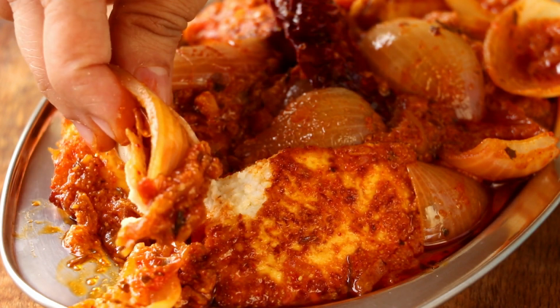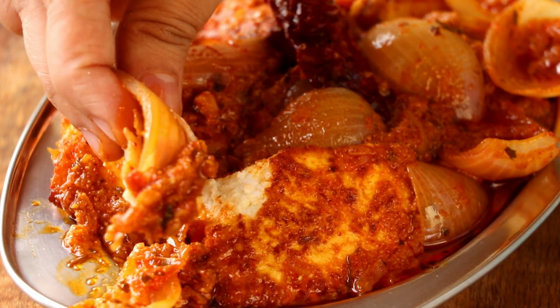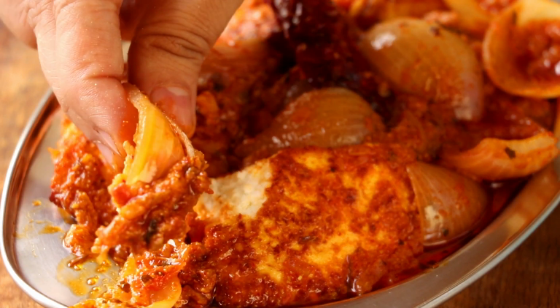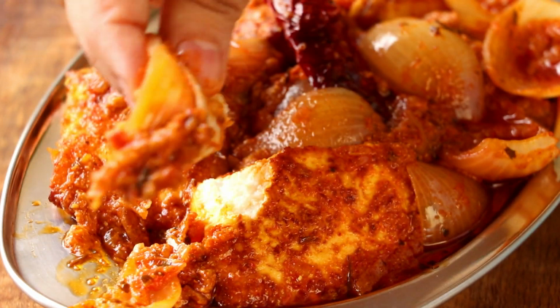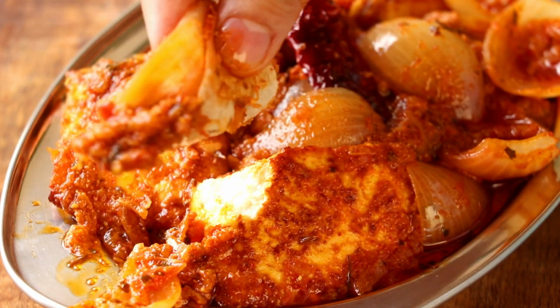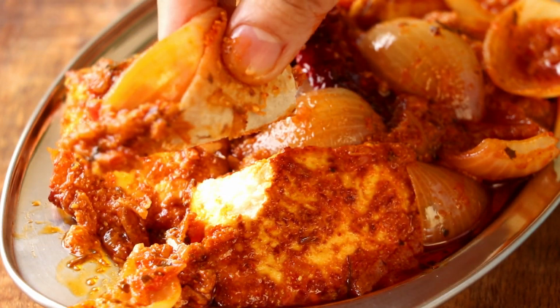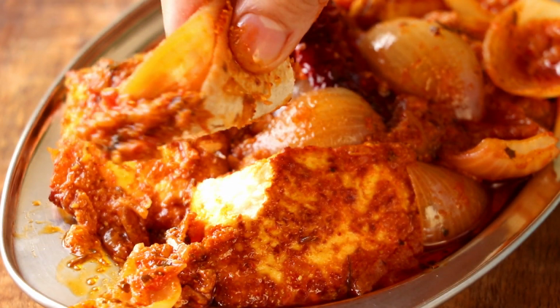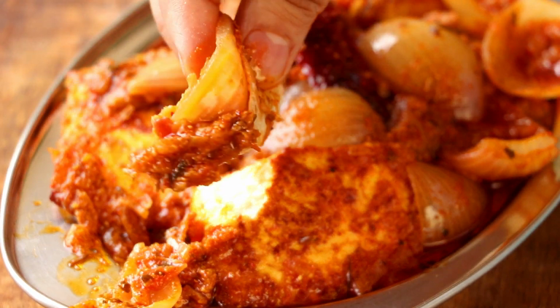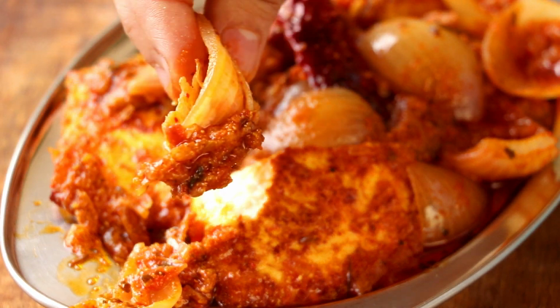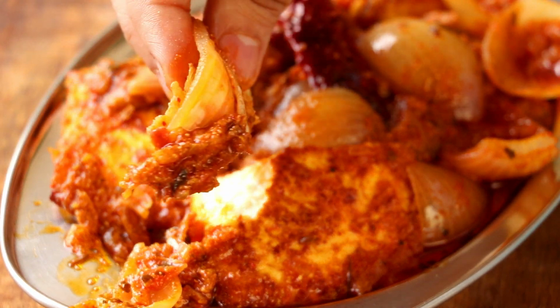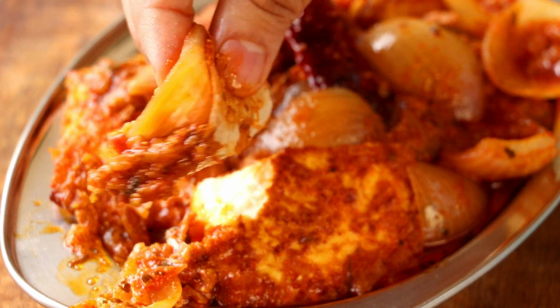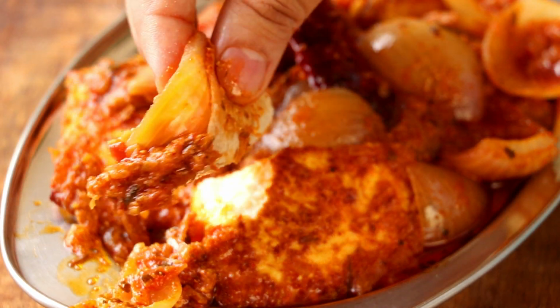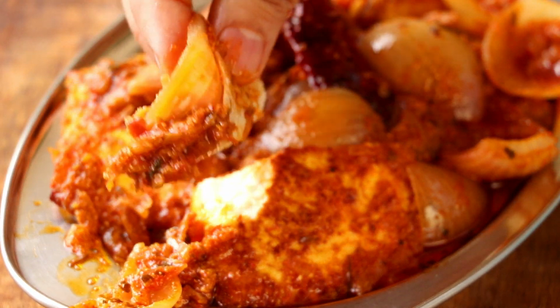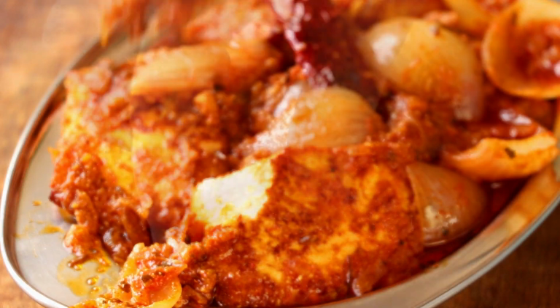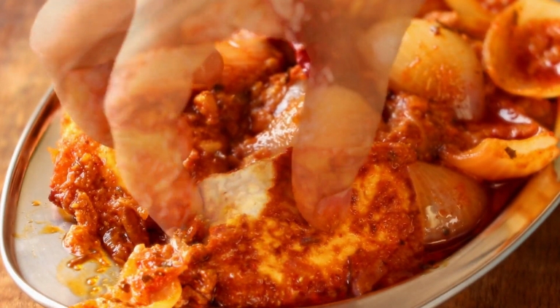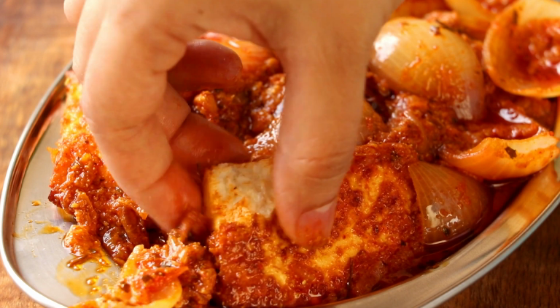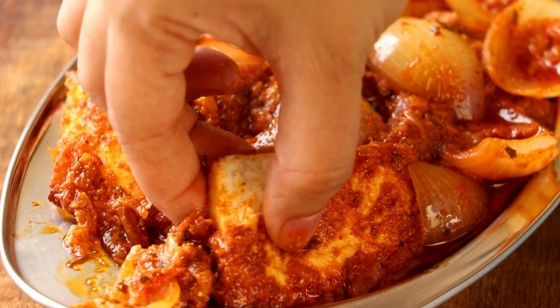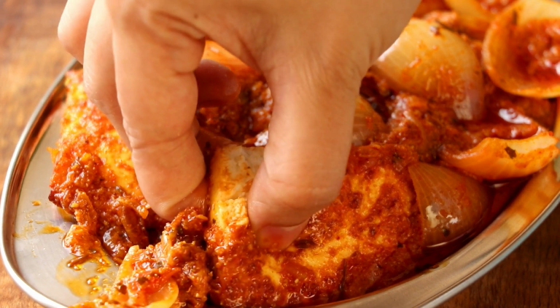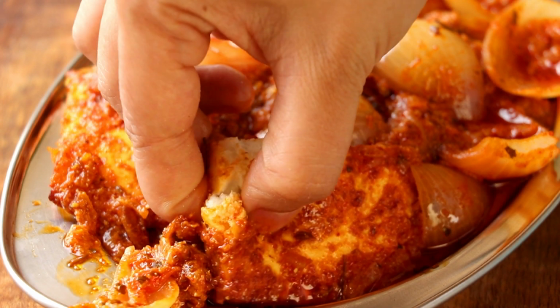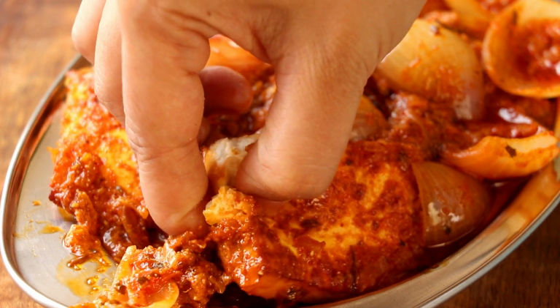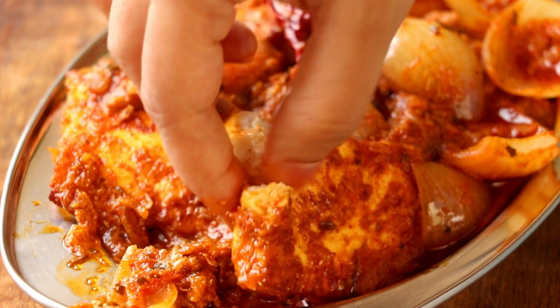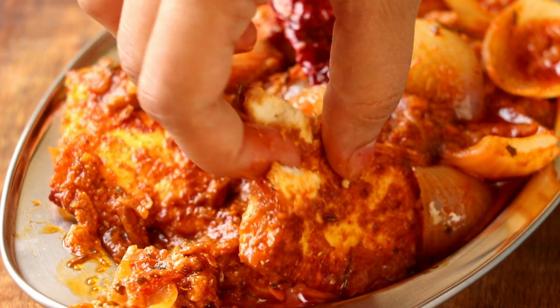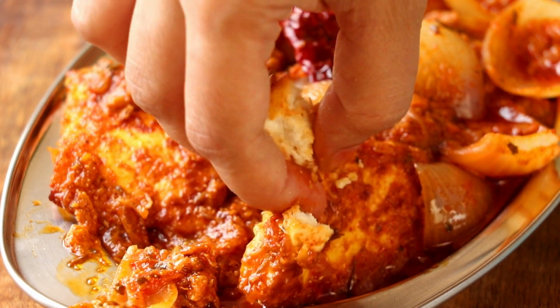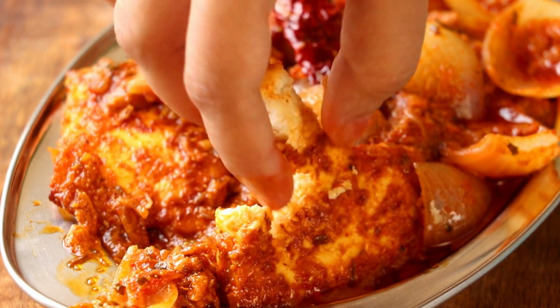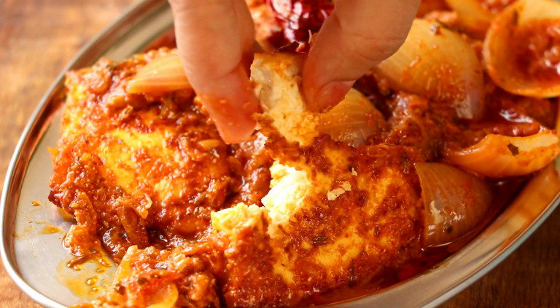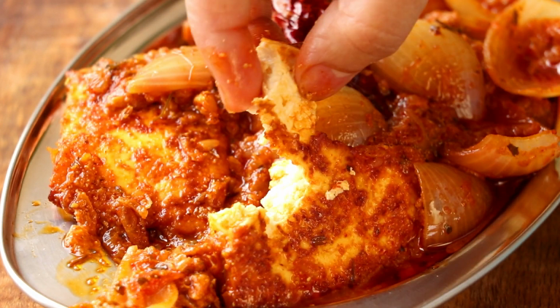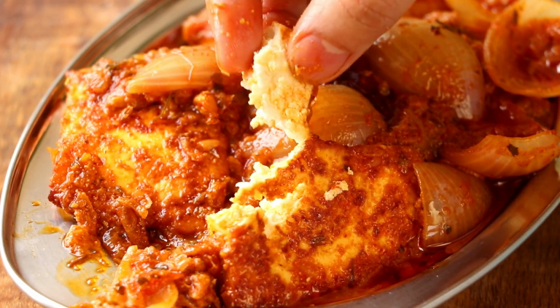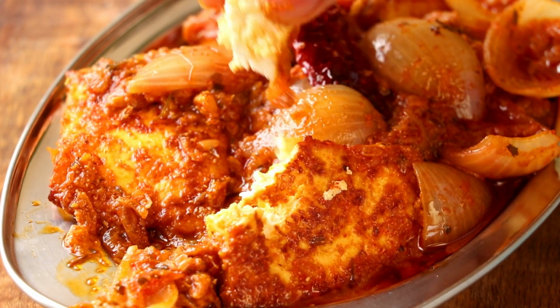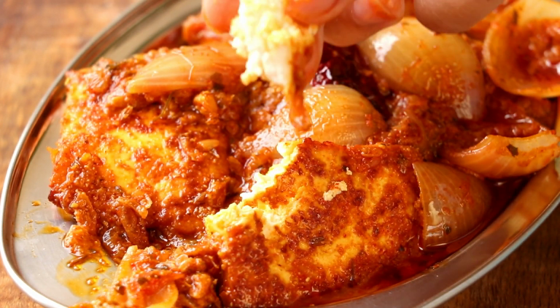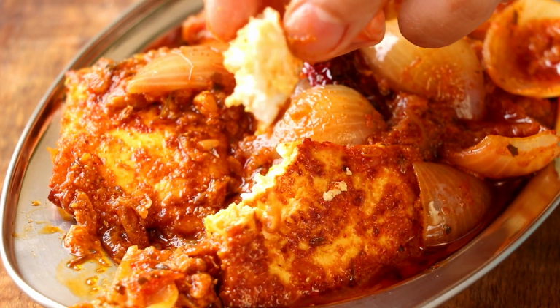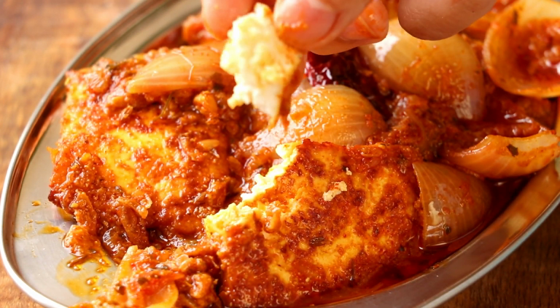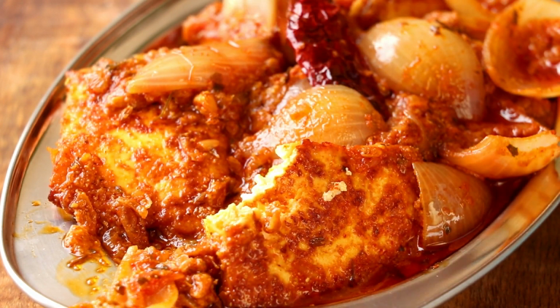Hi everyone, I am Priyanka and you're welcome to the Terrace Kitchen. In today's video we'll see the recipe of restaurant style paneer do piyaza. Let's get started.